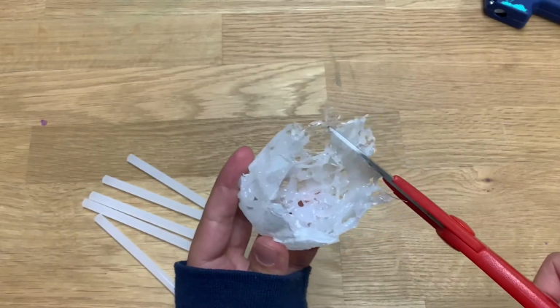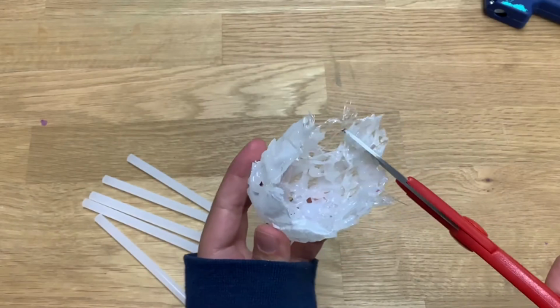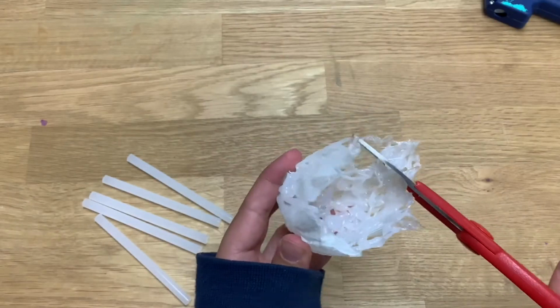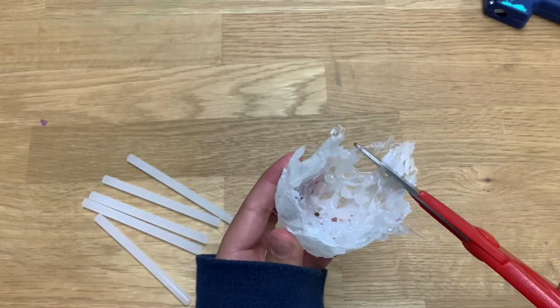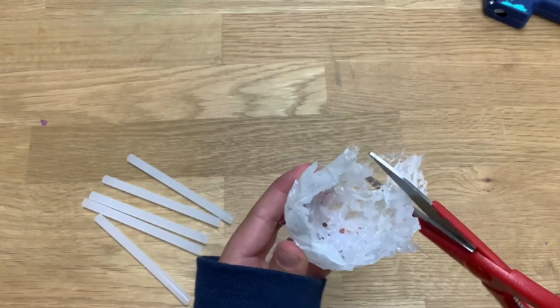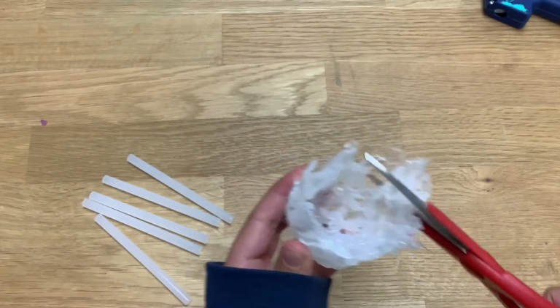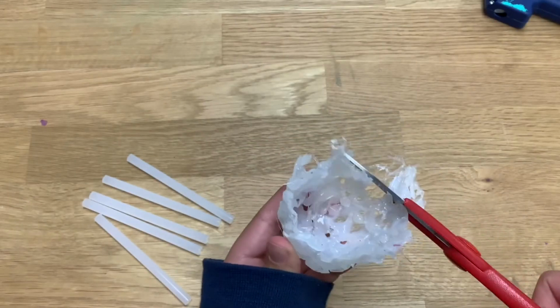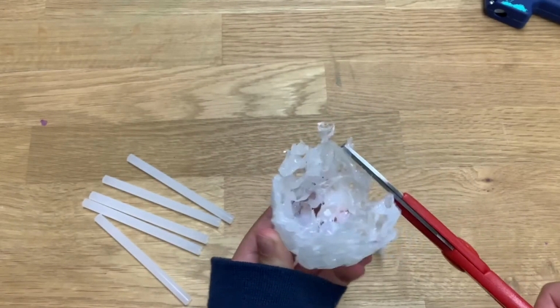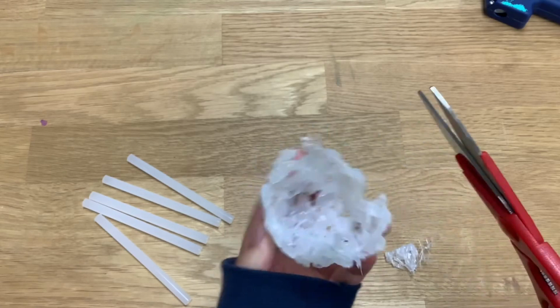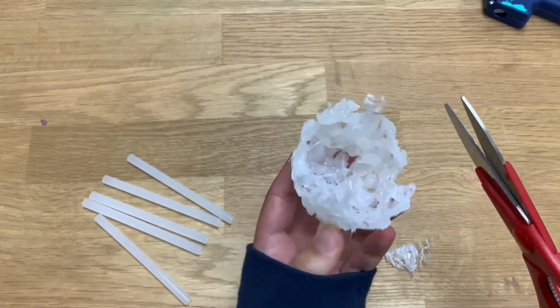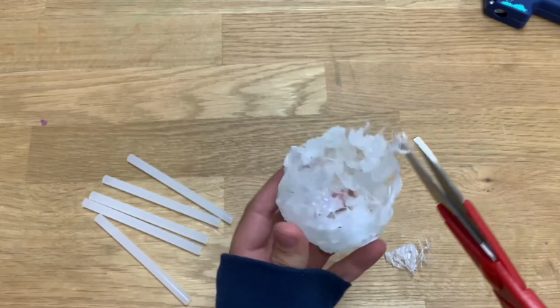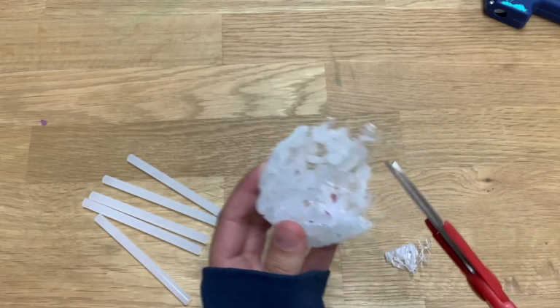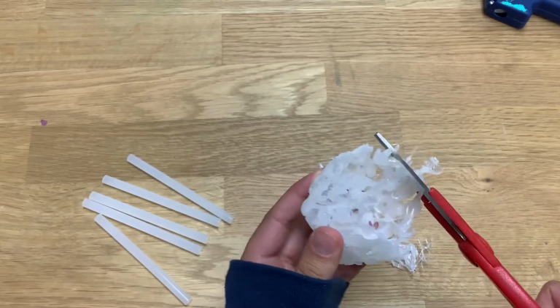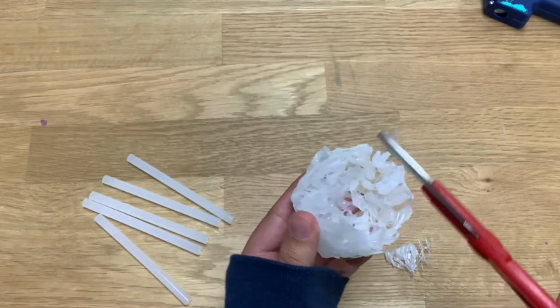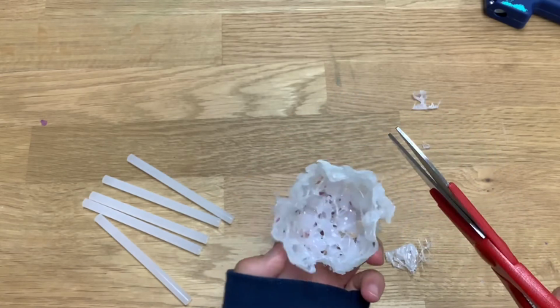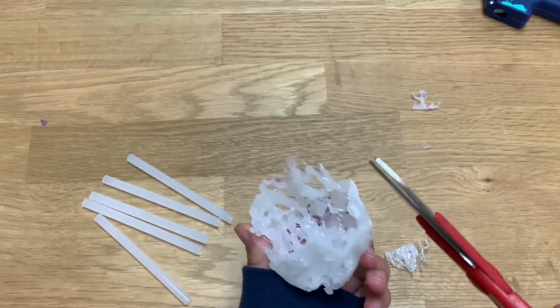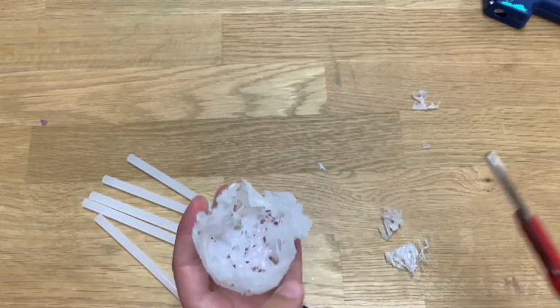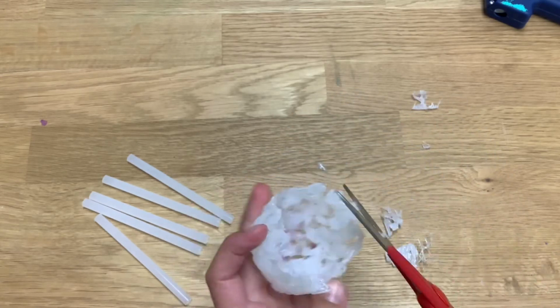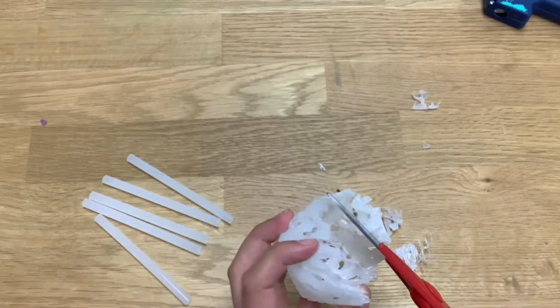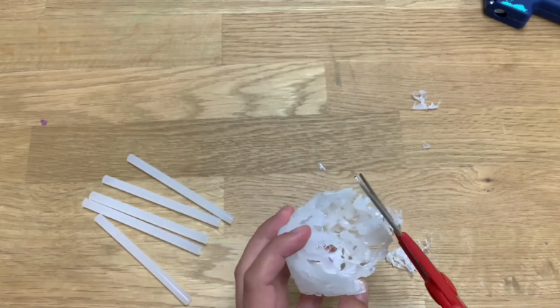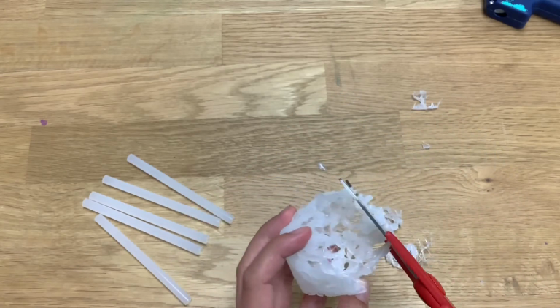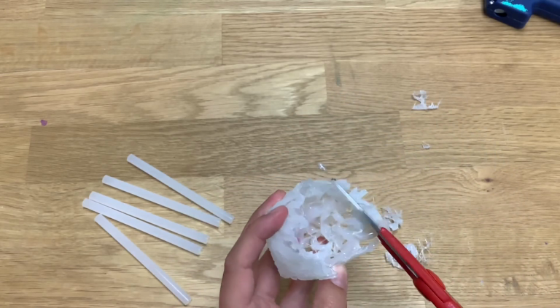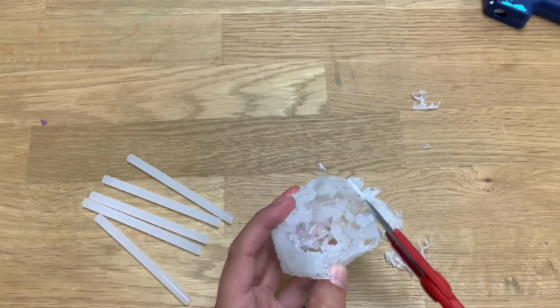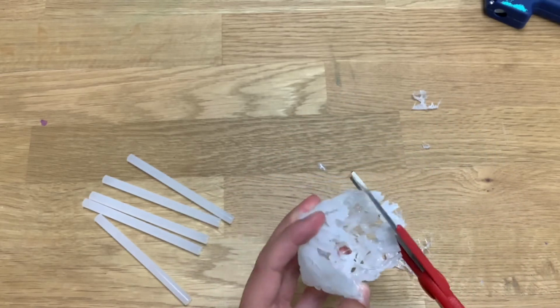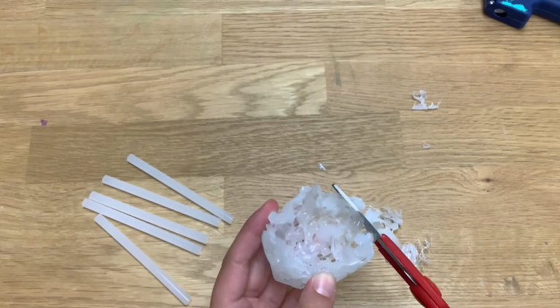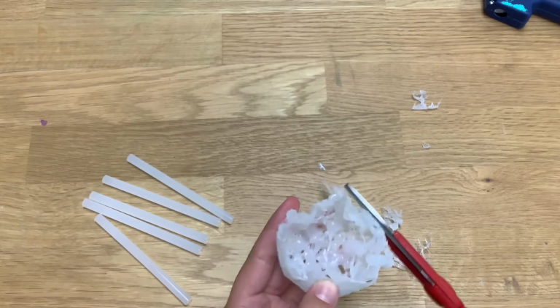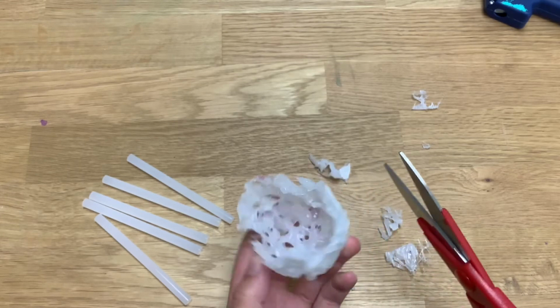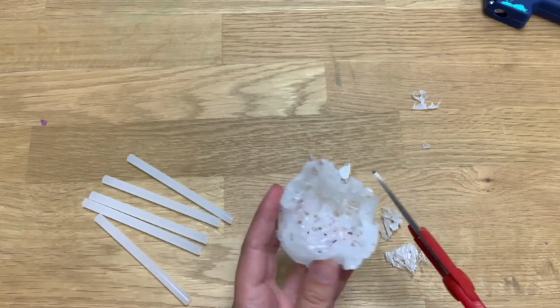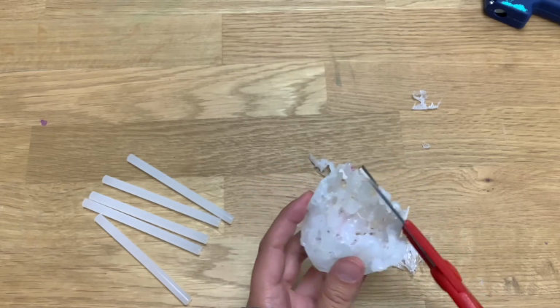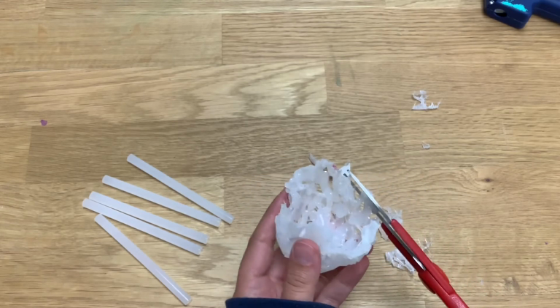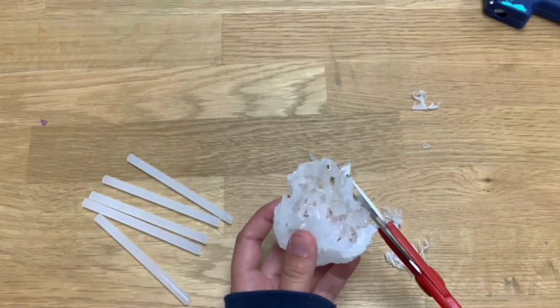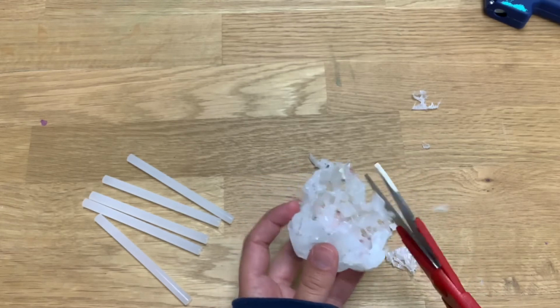Then trim off some of the top to make the bowl nice and even and somewhat shallow so you can see your crystals when they're inside.